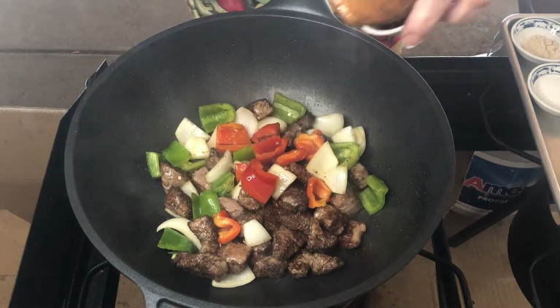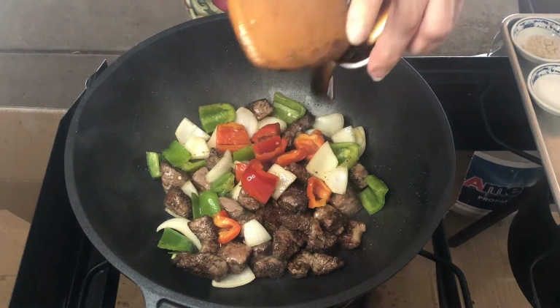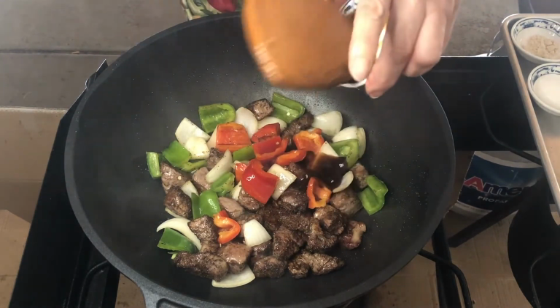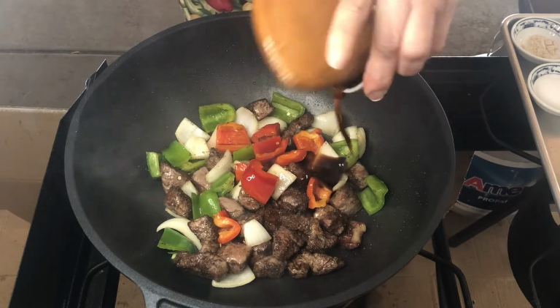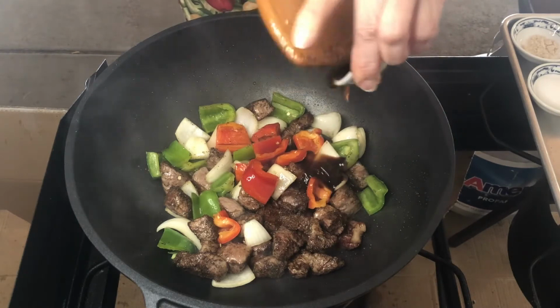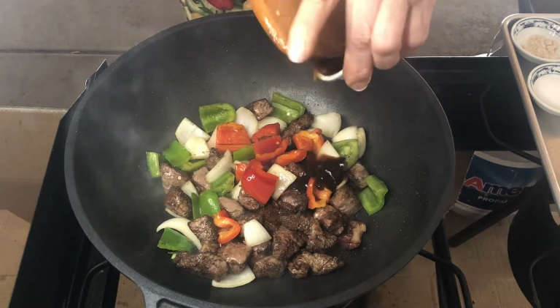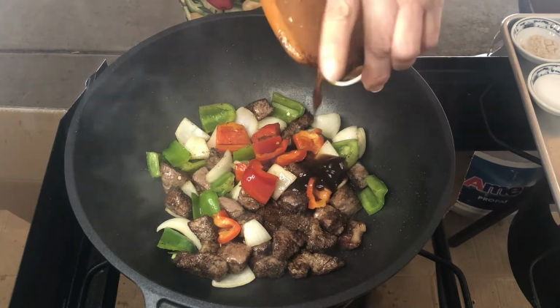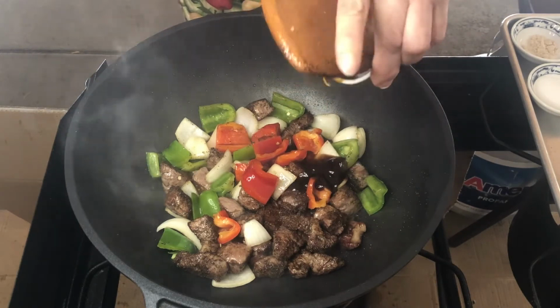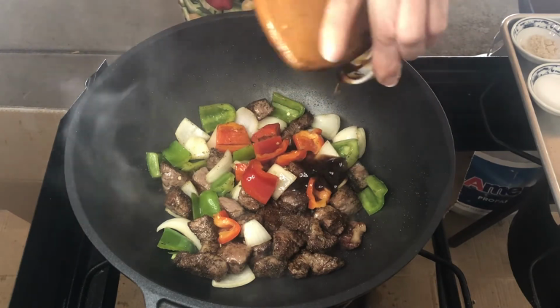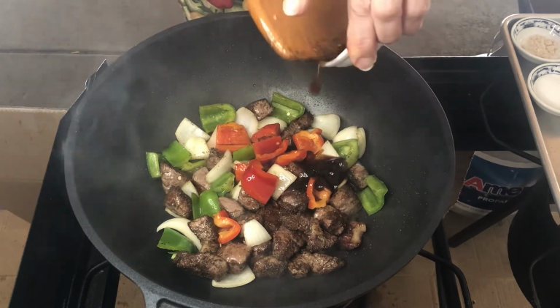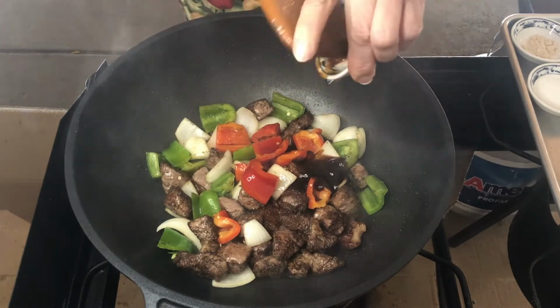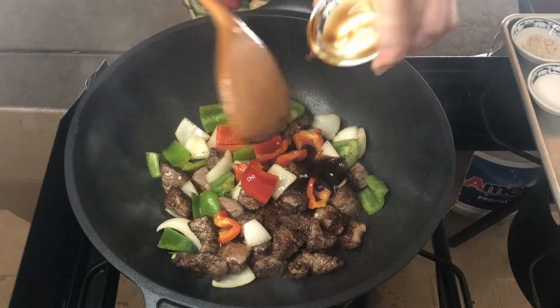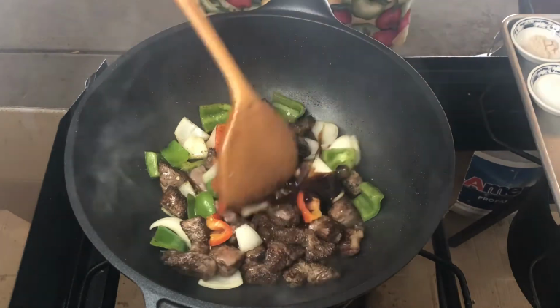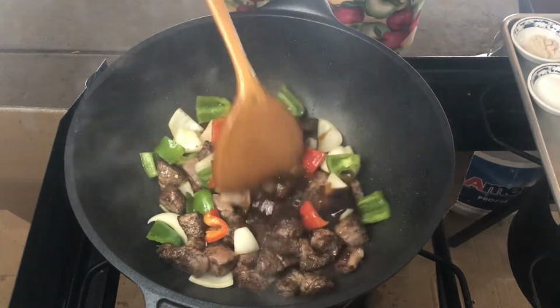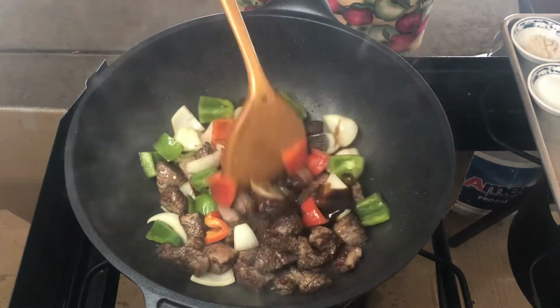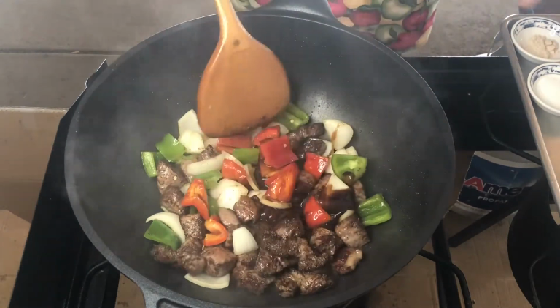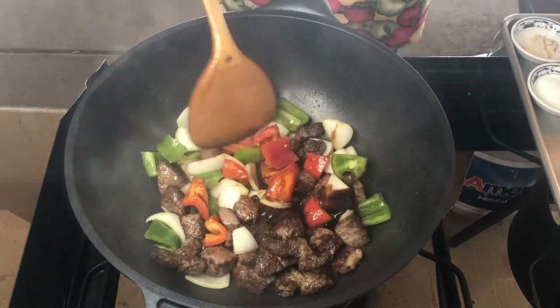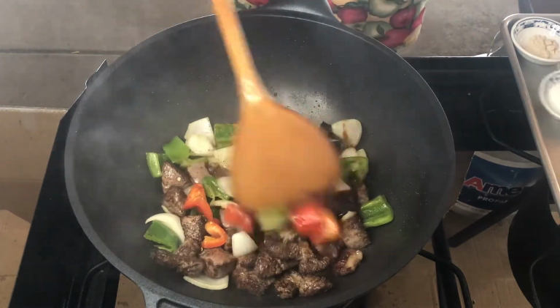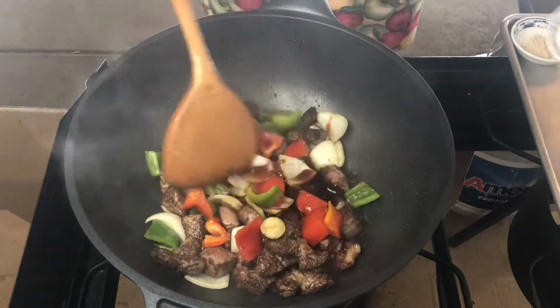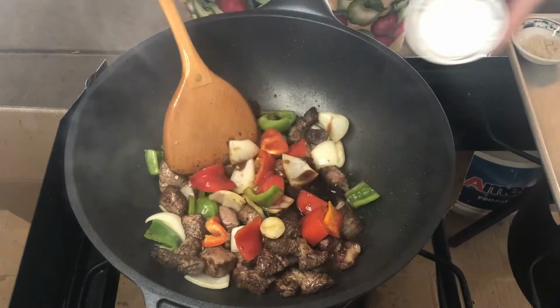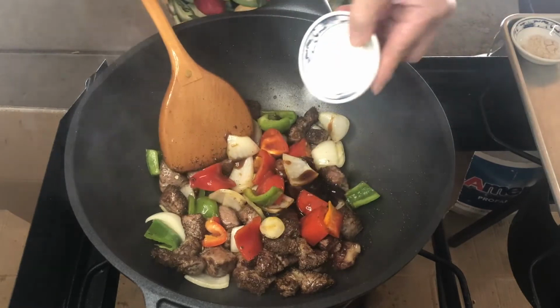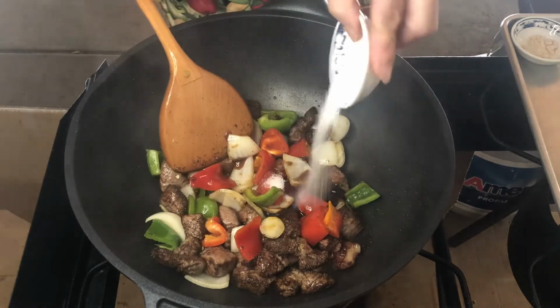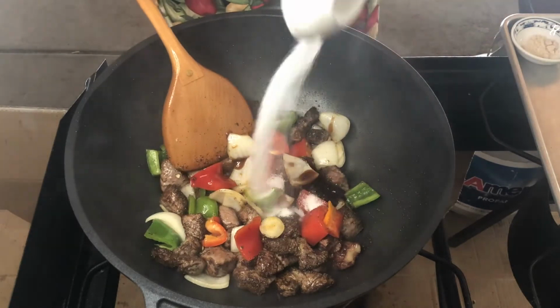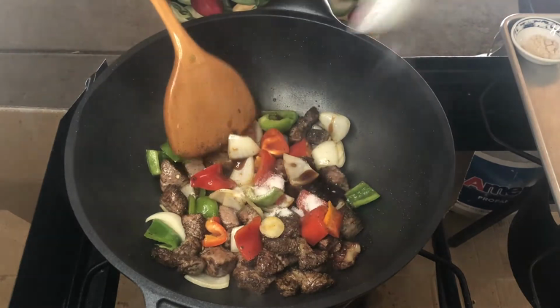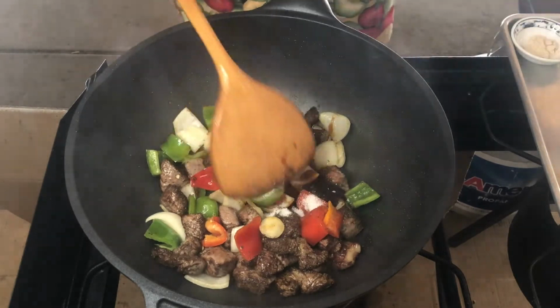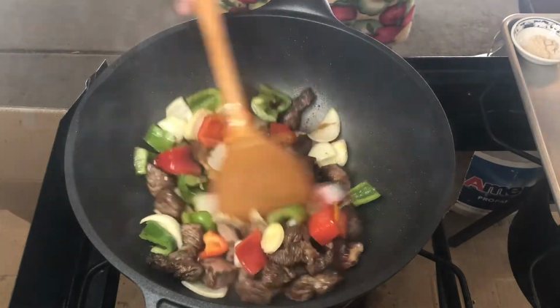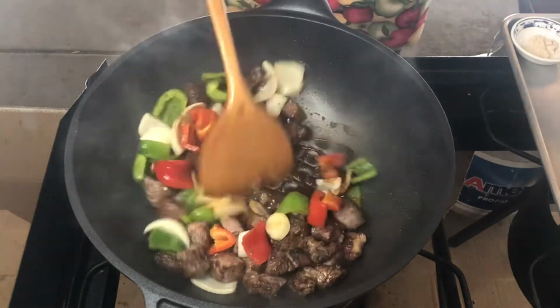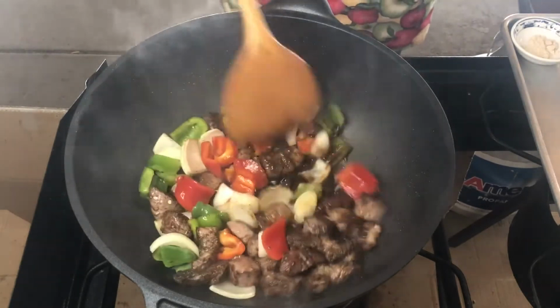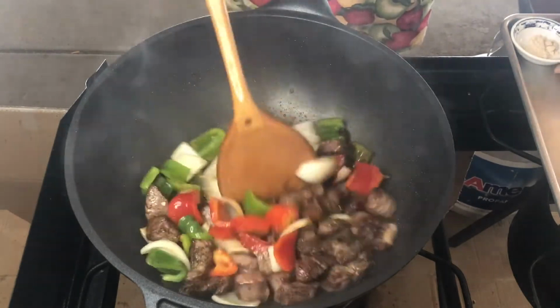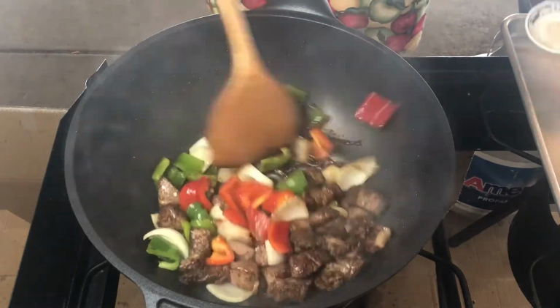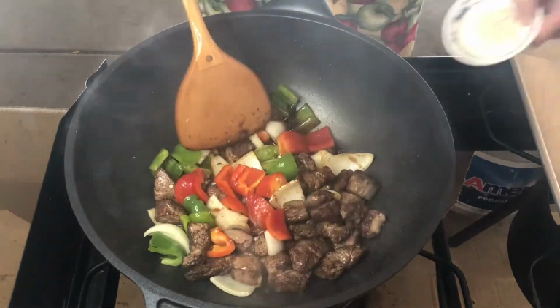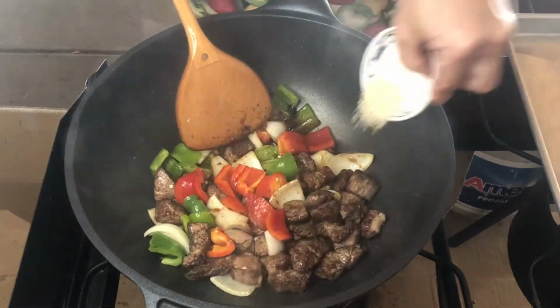Oyster sauce, Worcestershire sauce. Add the sugar. Add chicken powder.